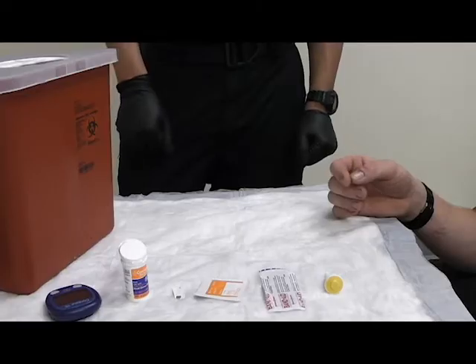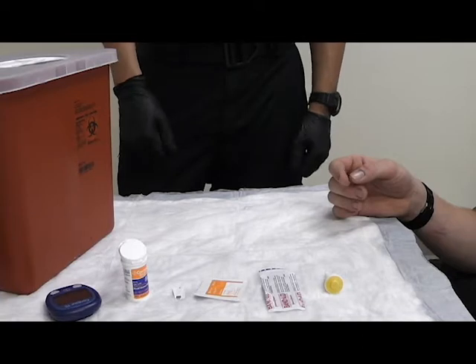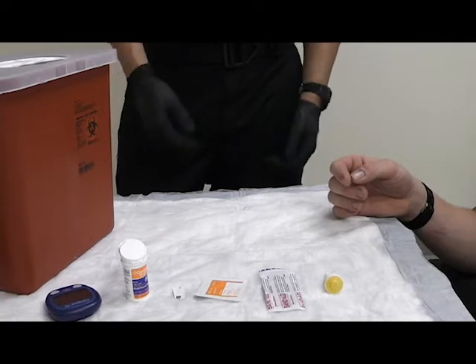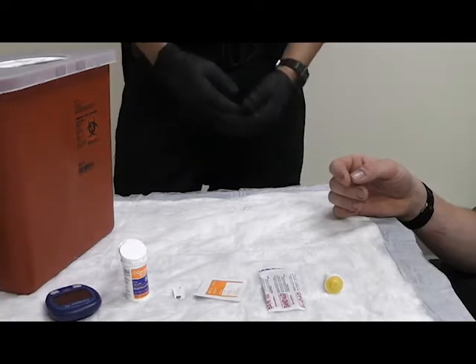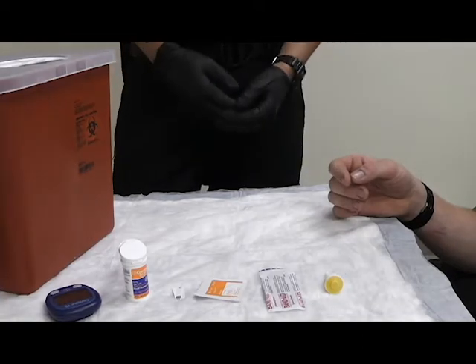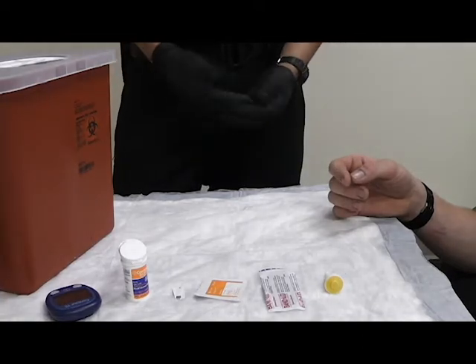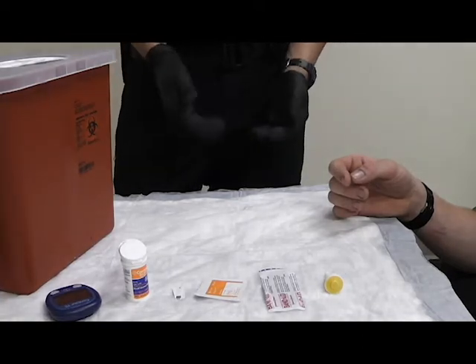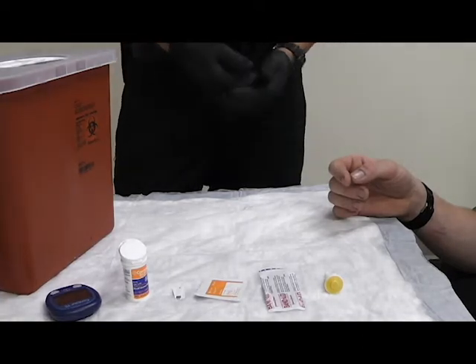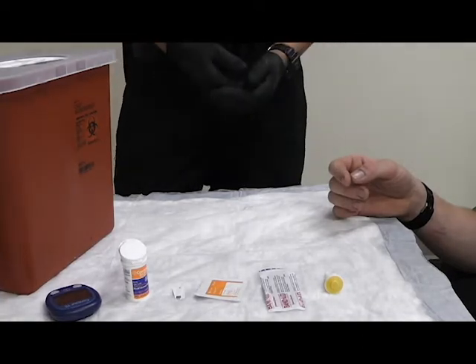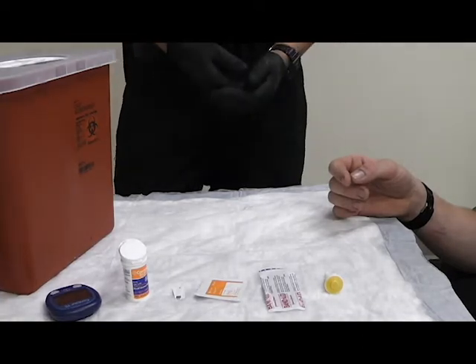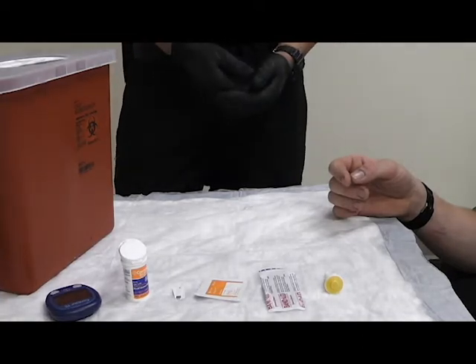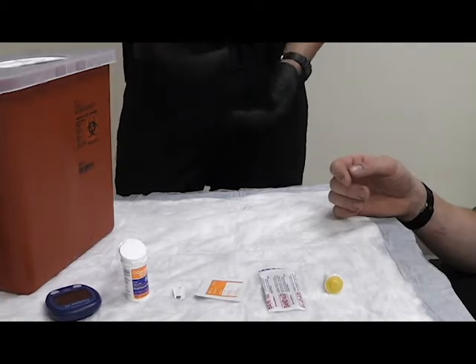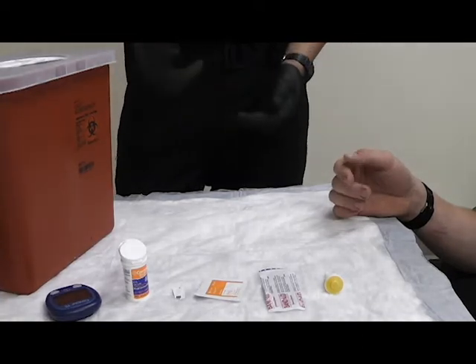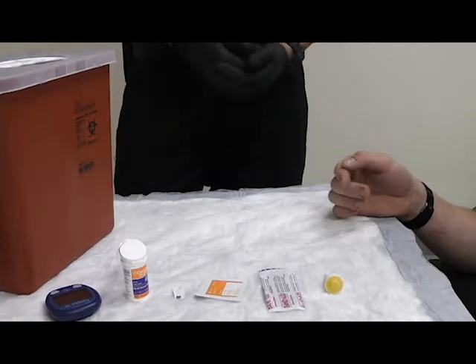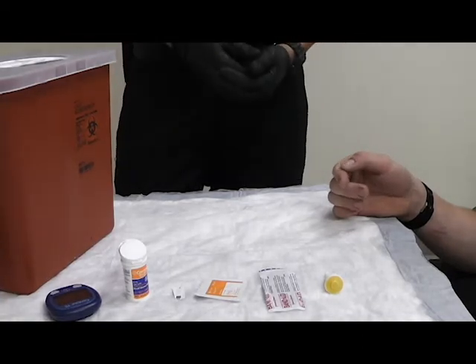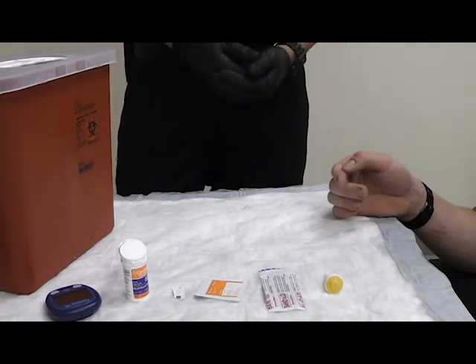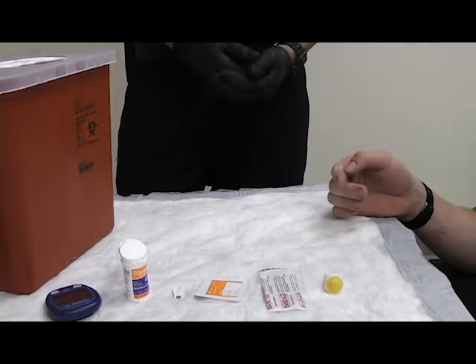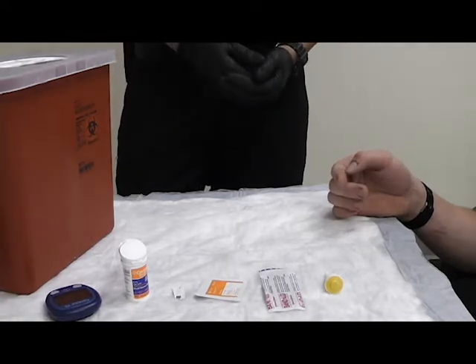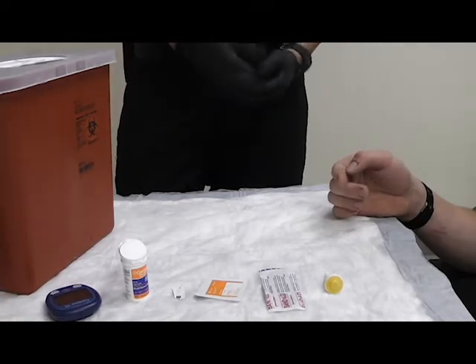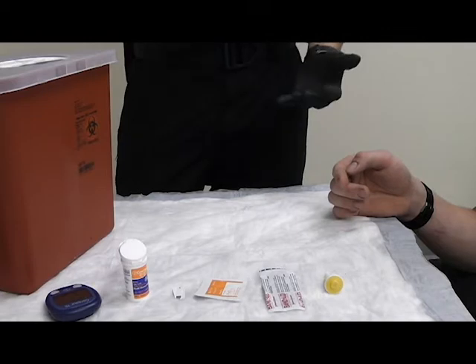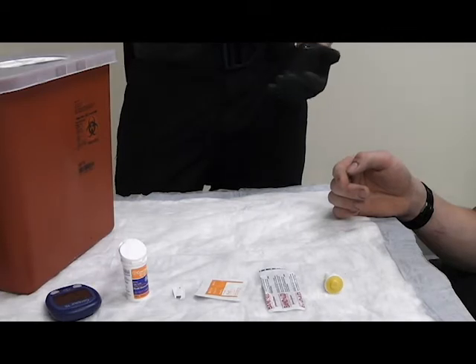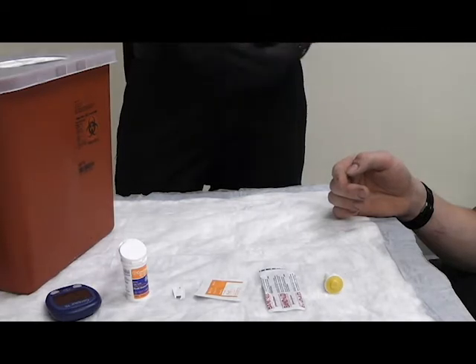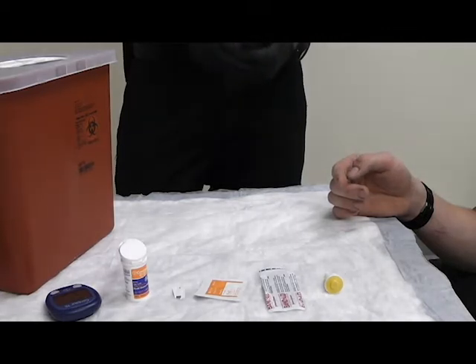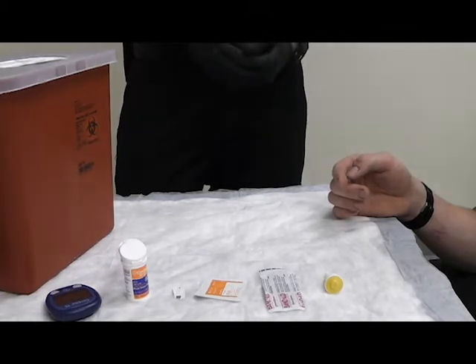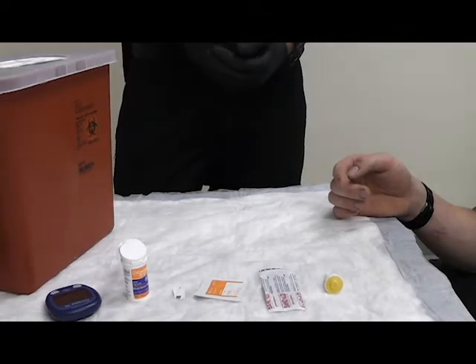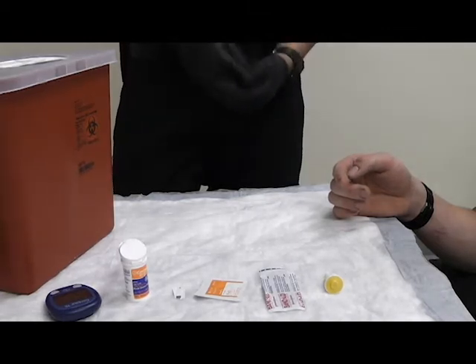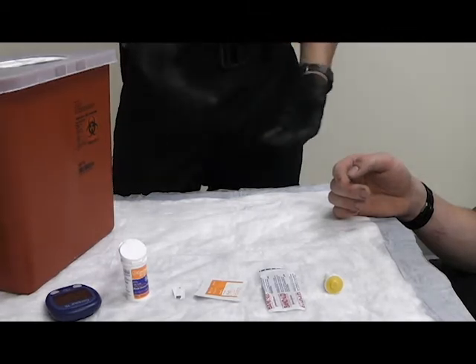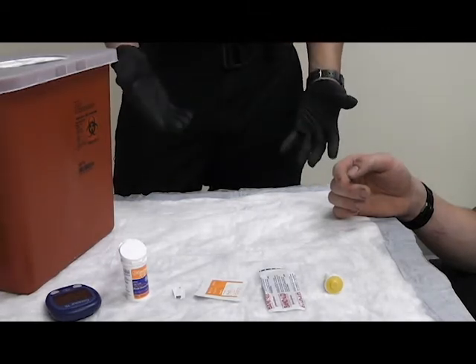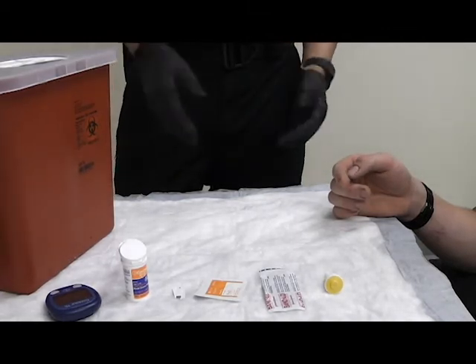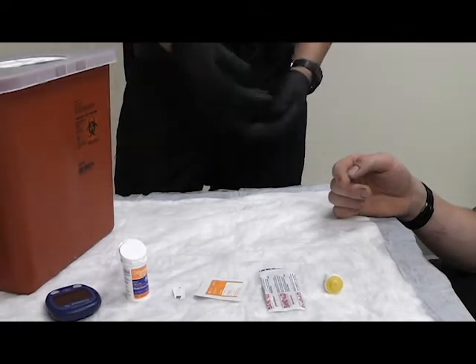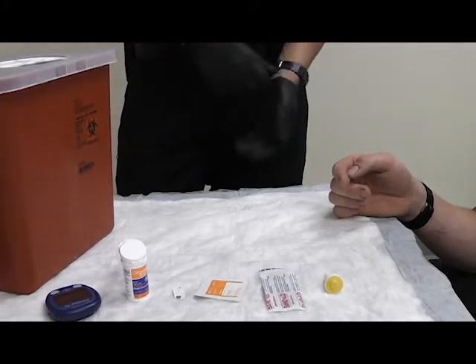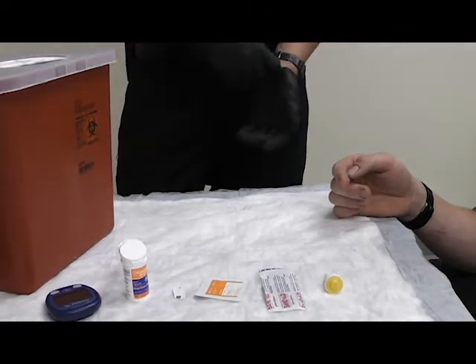This is a demonstration of blood glucose testing using a manual glucometer. I'm first going to start by using the scene safety VSI. I'm going to have my gloves on.